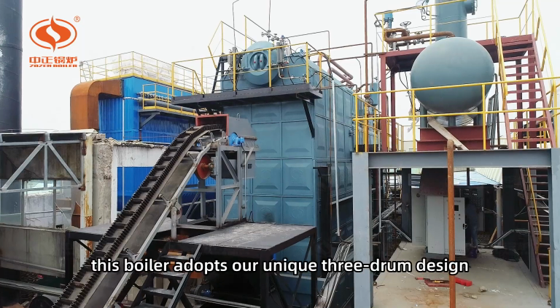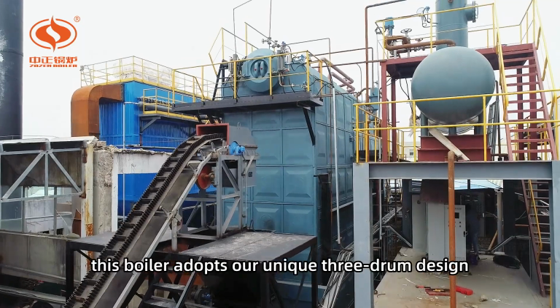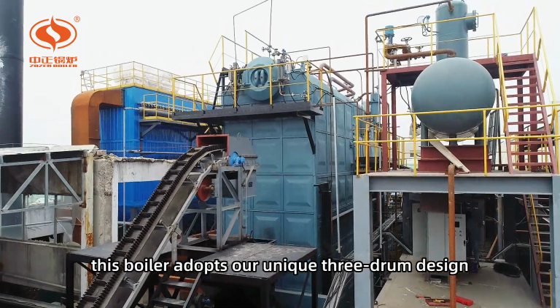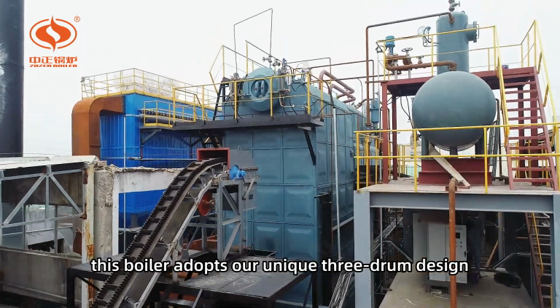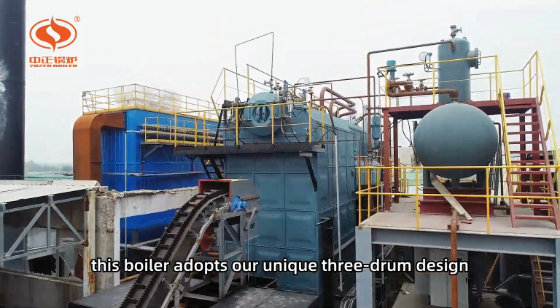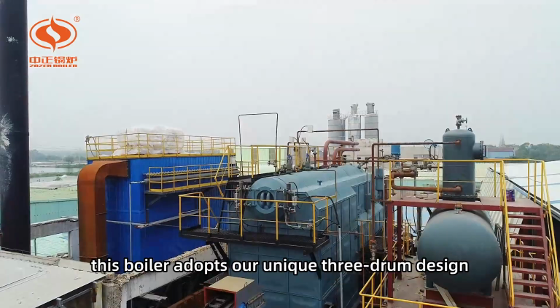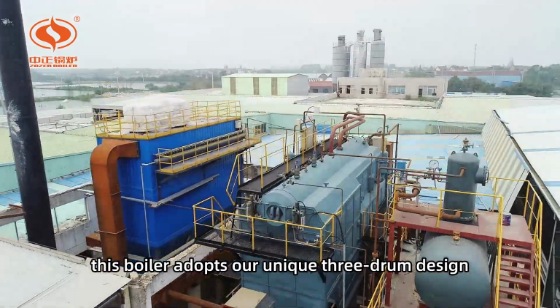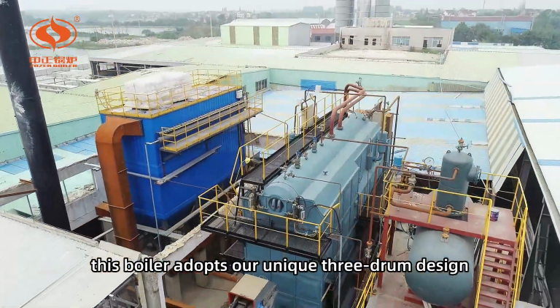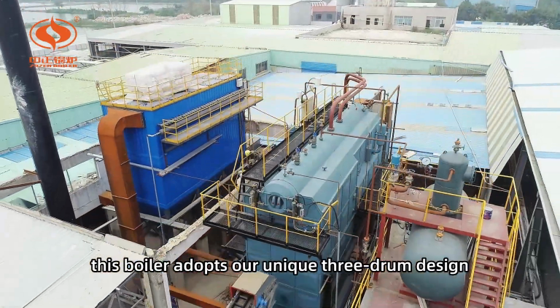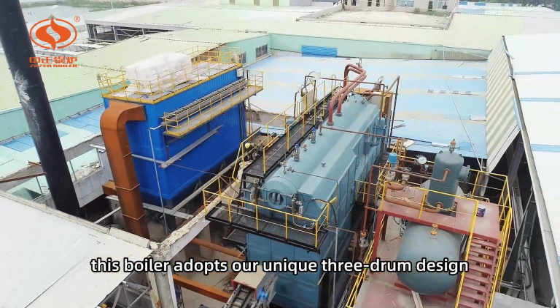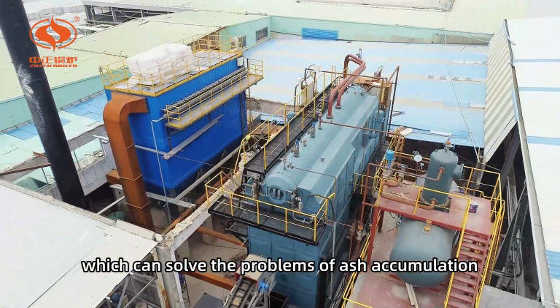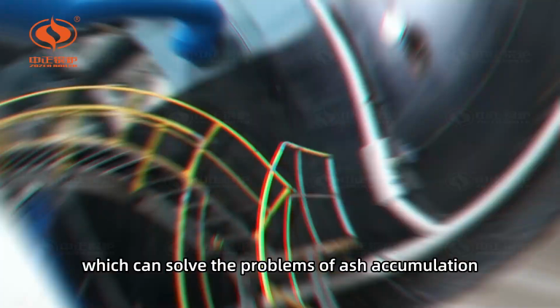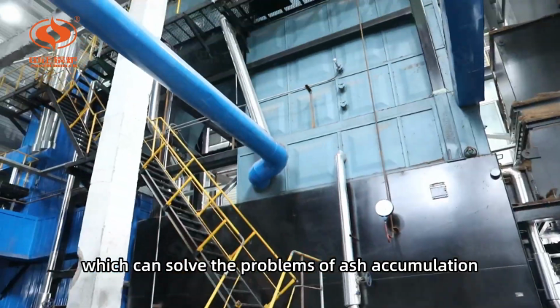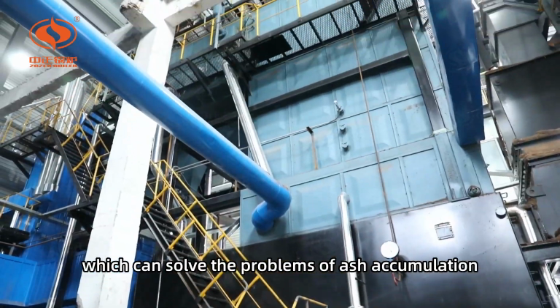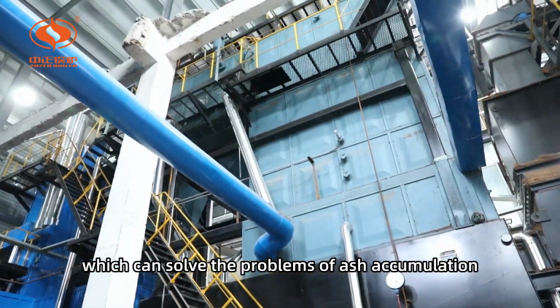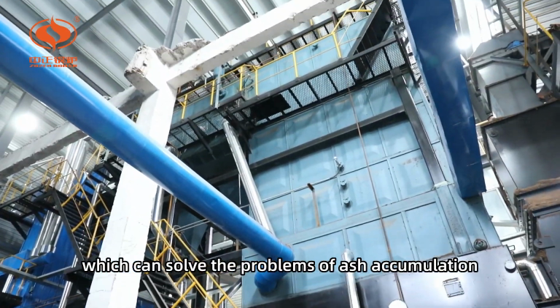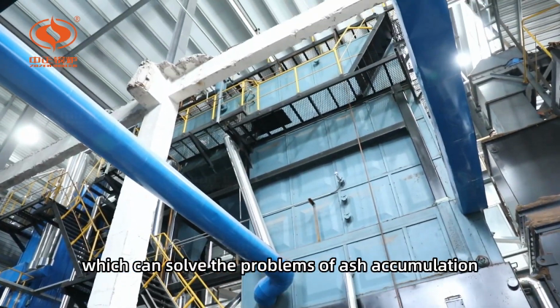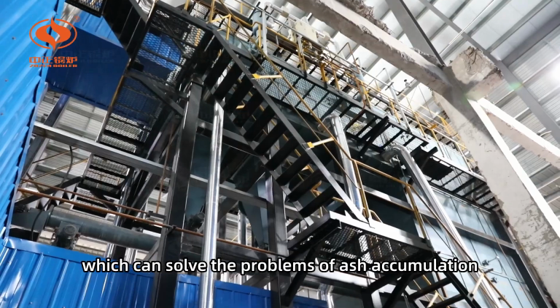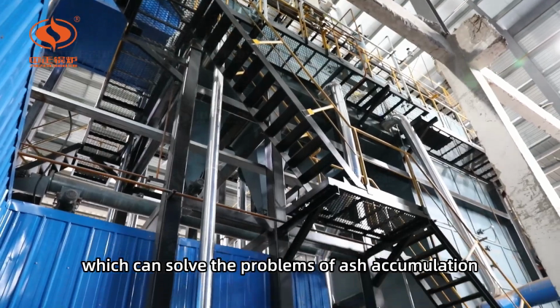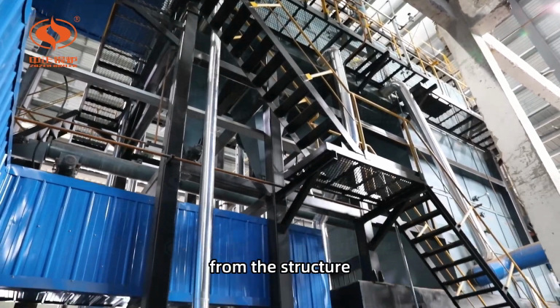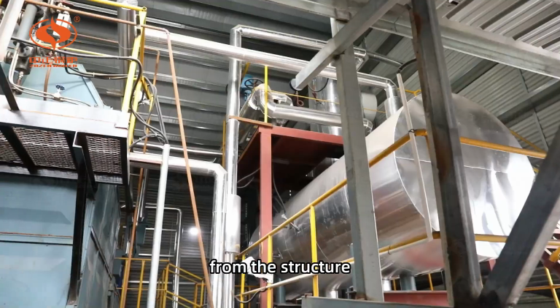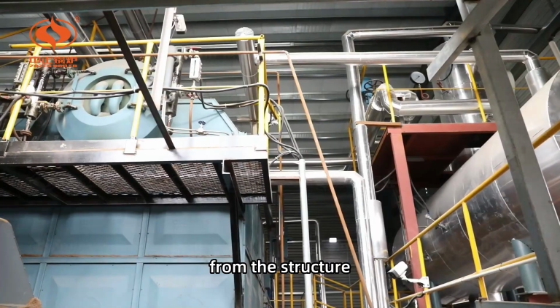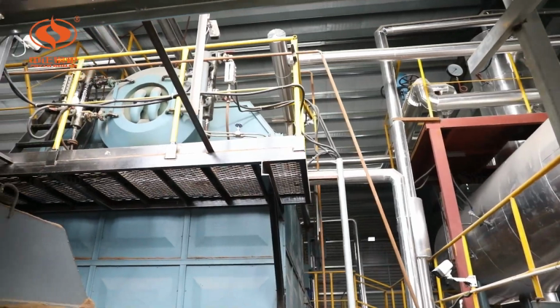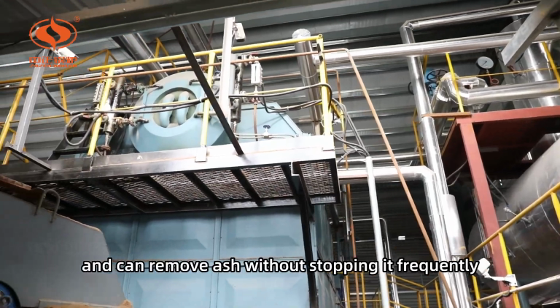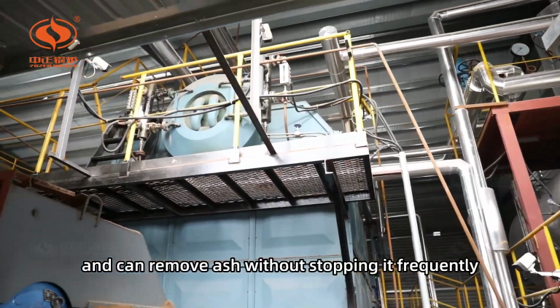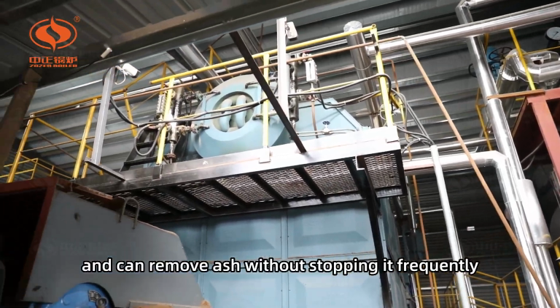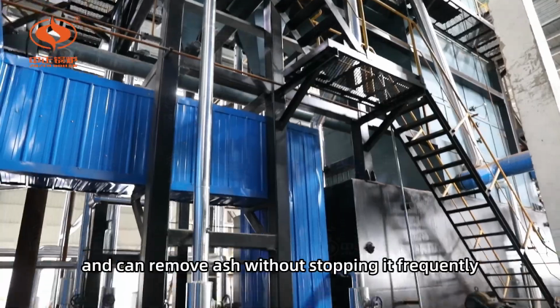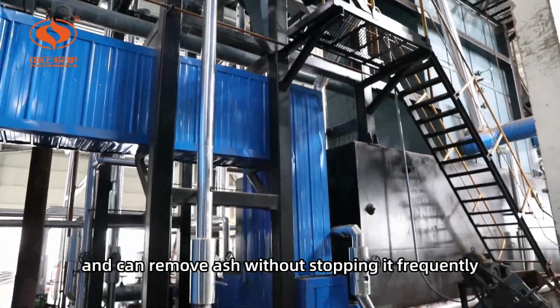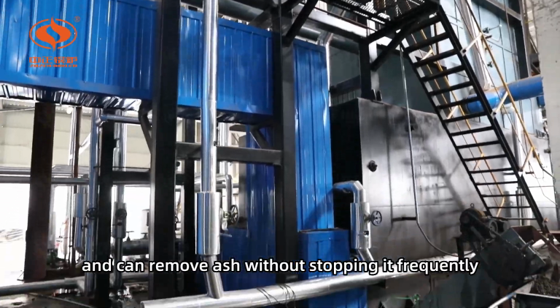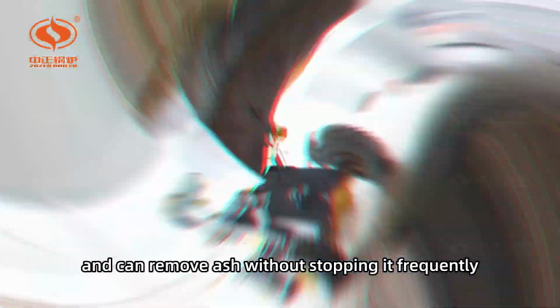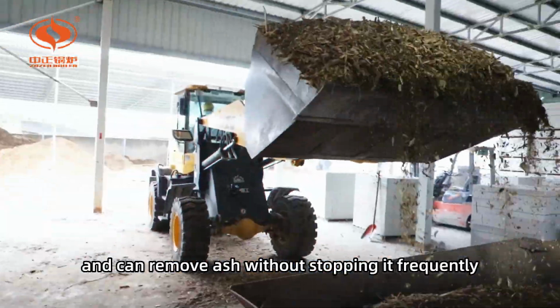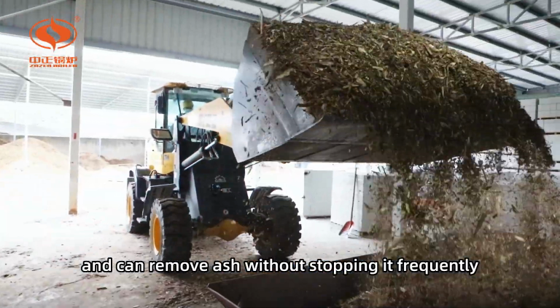This boiler adopts our unique 3-drum design, which can solve the problems of ash accumulation from the structure, and can remove ash without stopping the boiler frequently.